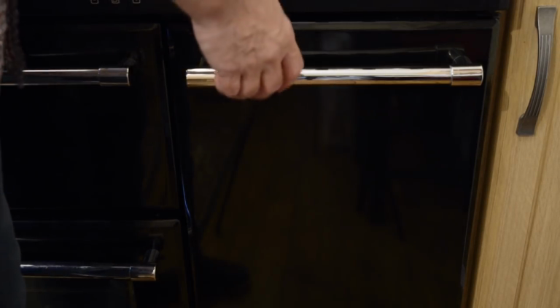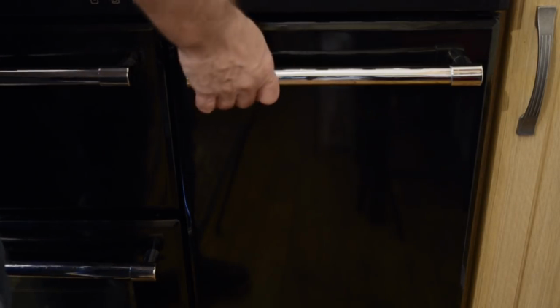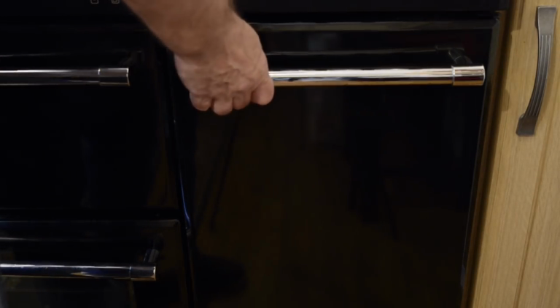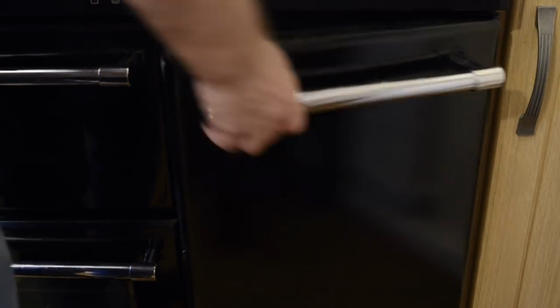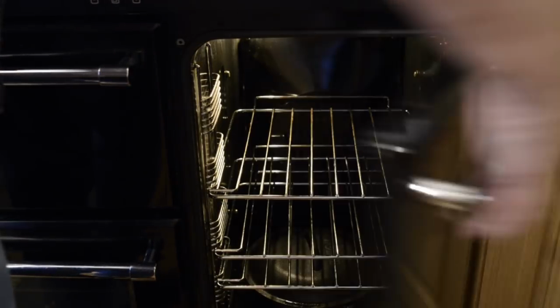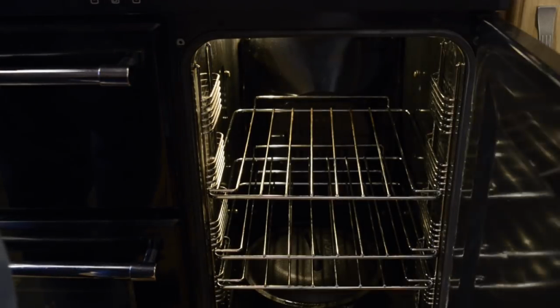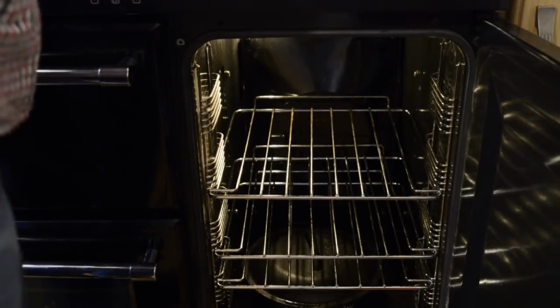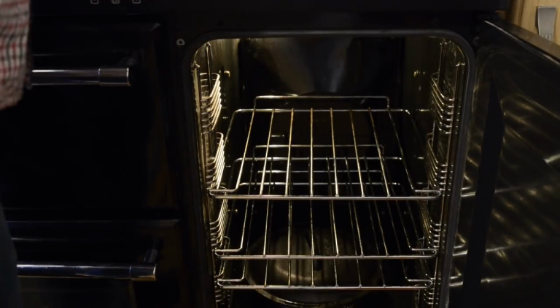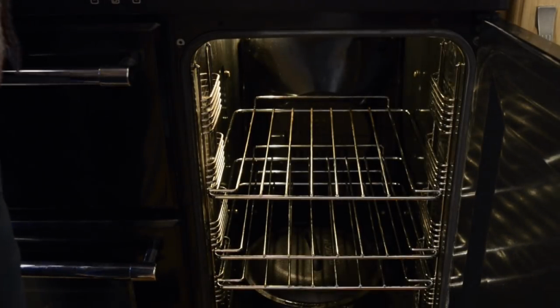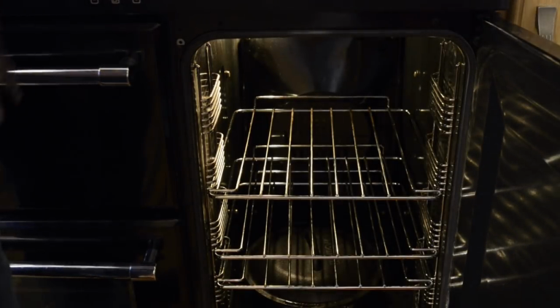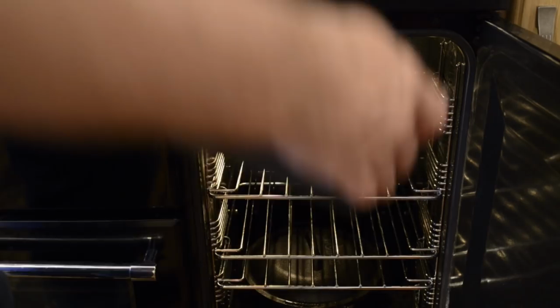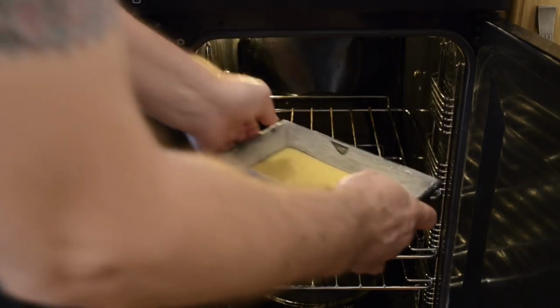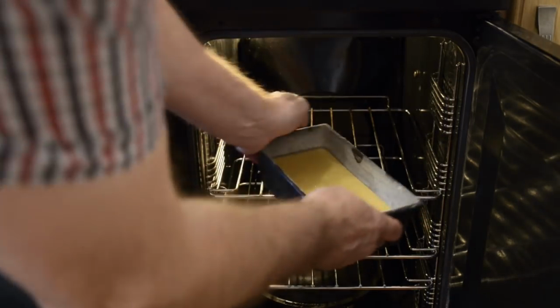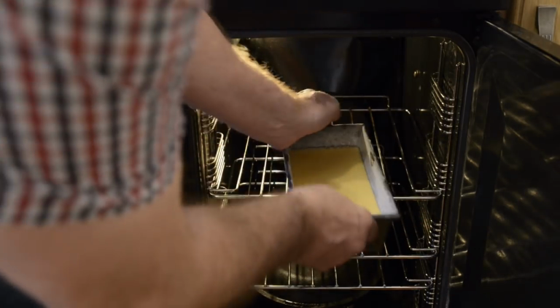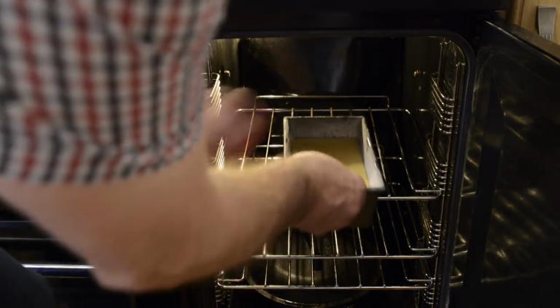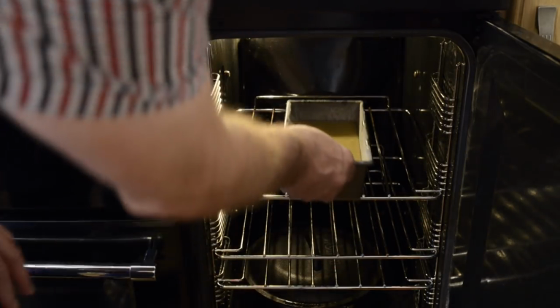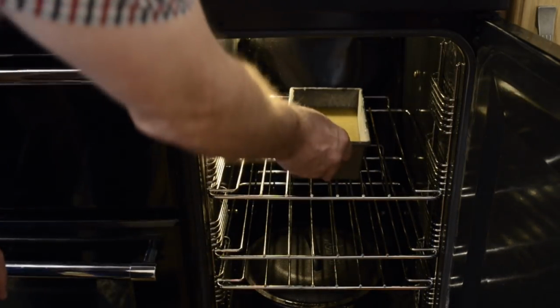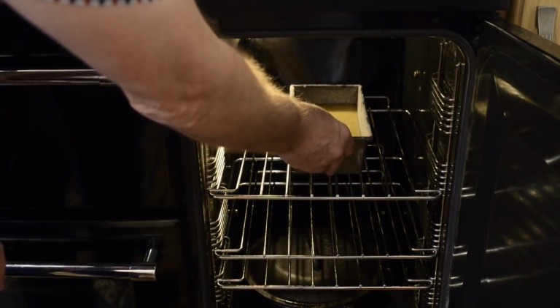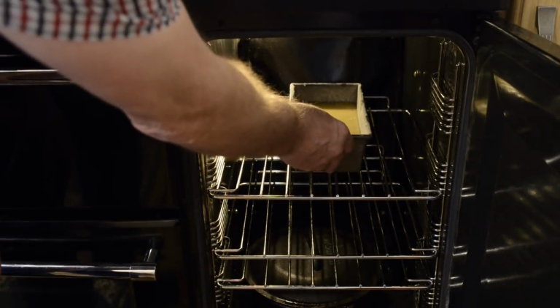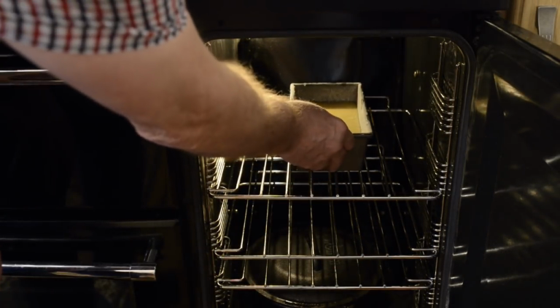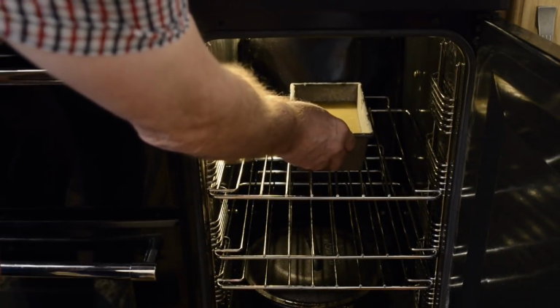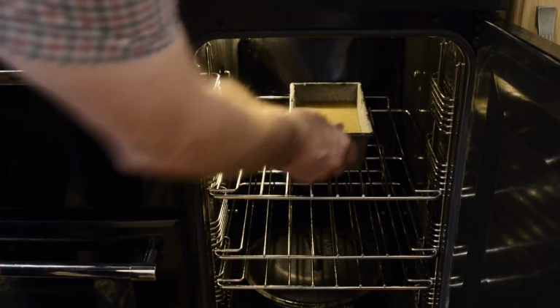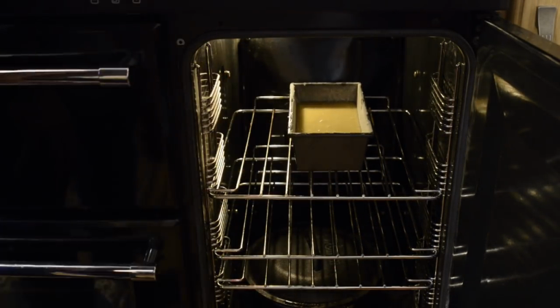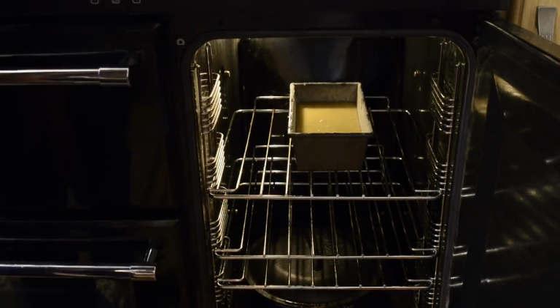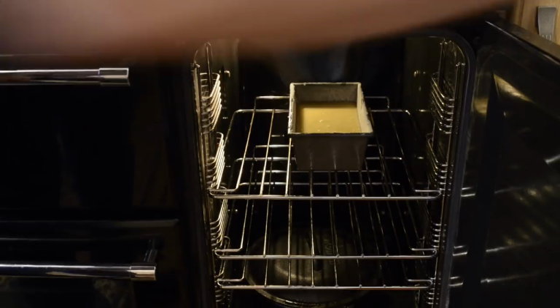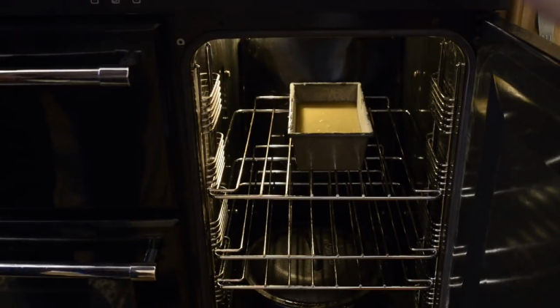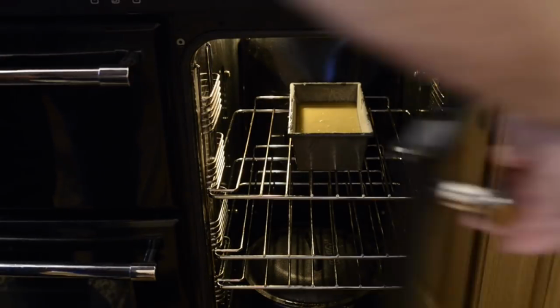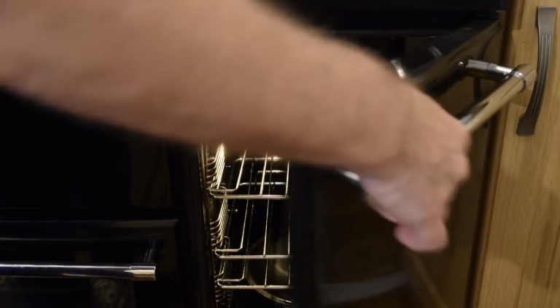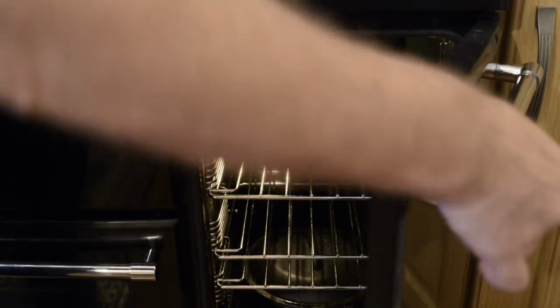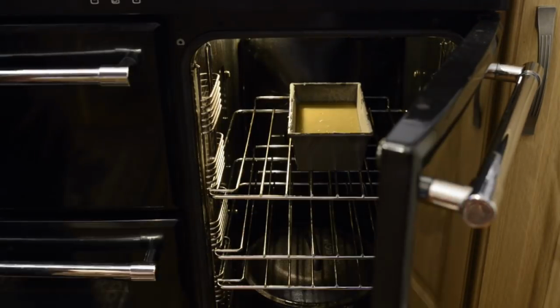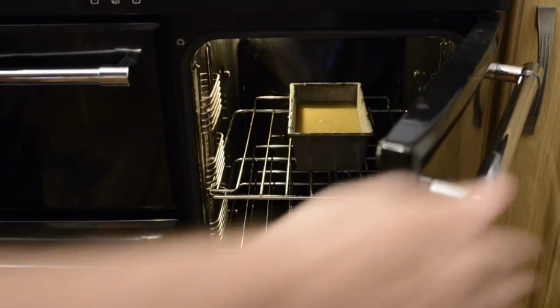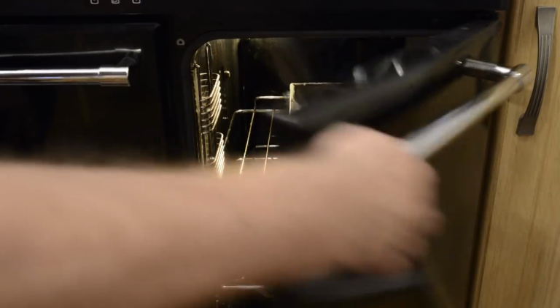Now I'll get it into the preheated oven, which is set to 170 degrees Celsius — that's 338 Fahrenheit or gas mark 4 — and I'll set the timer for 50 minutes.